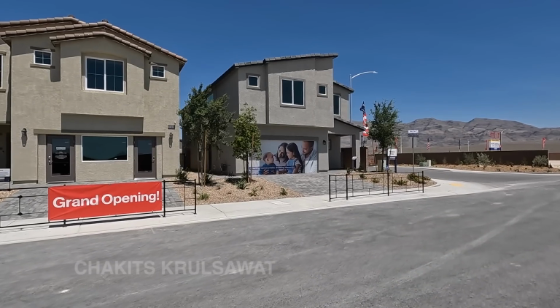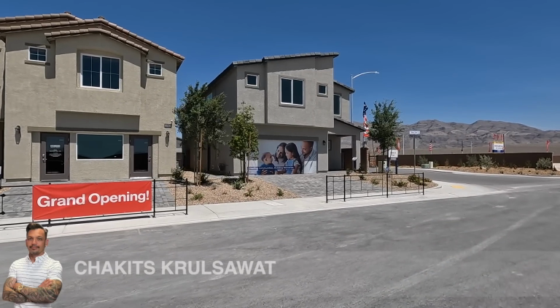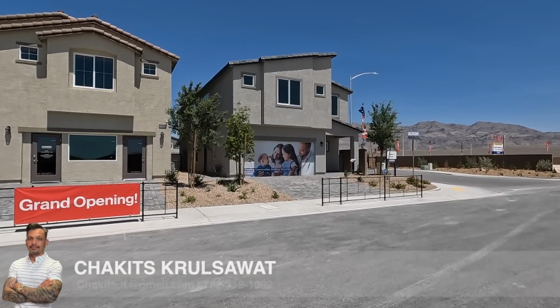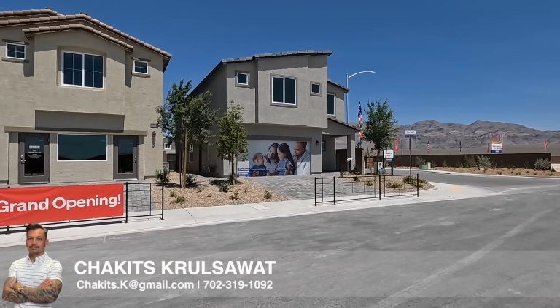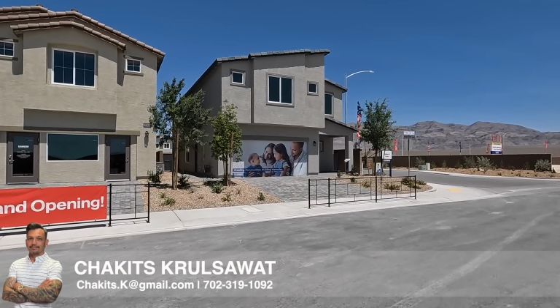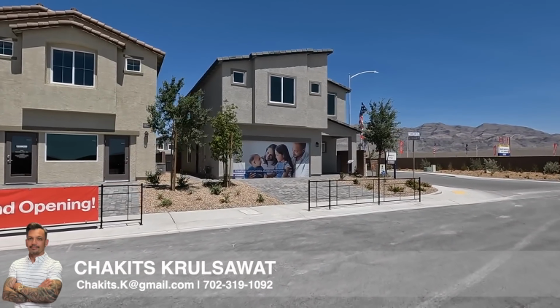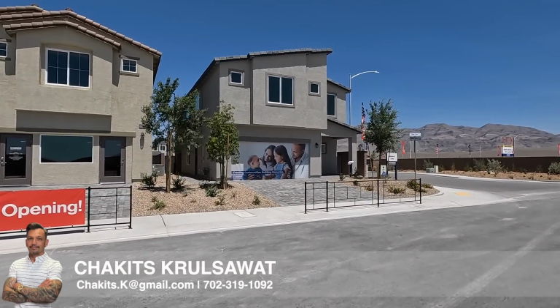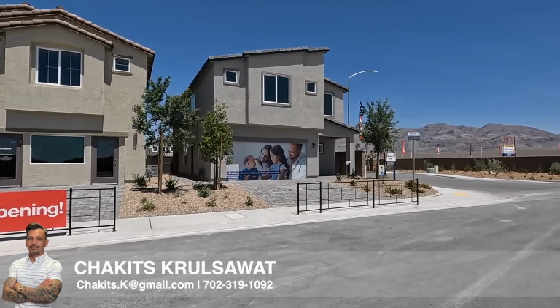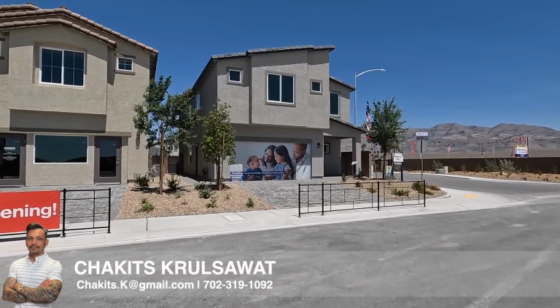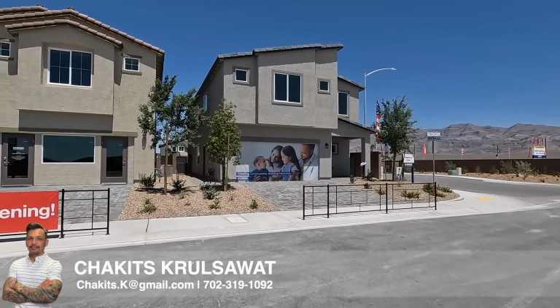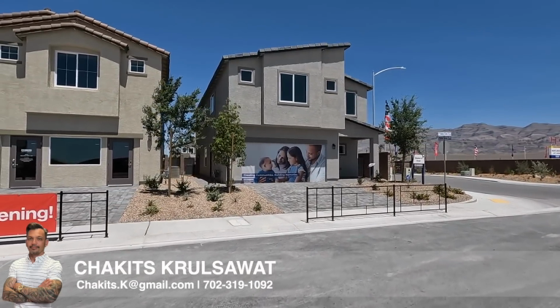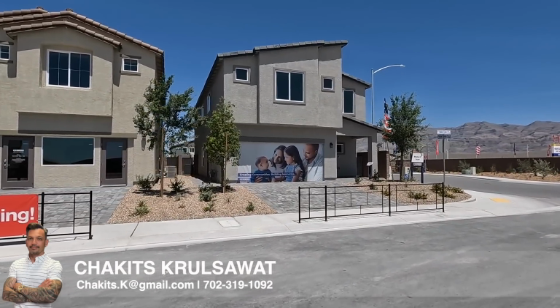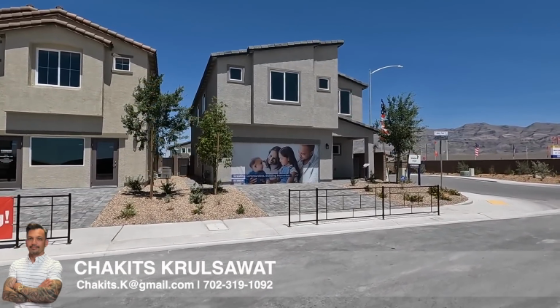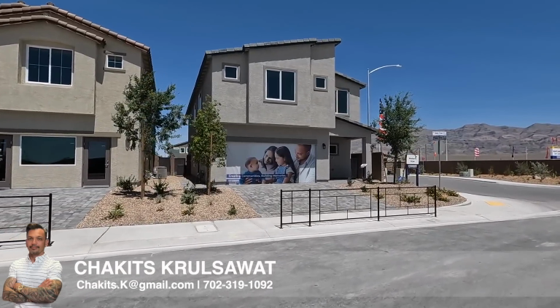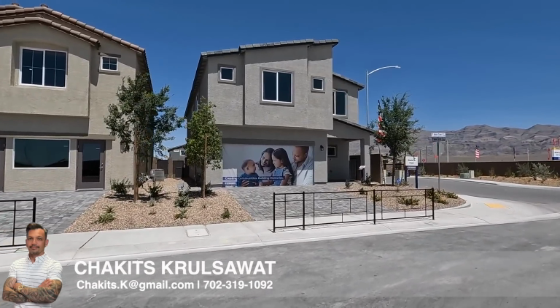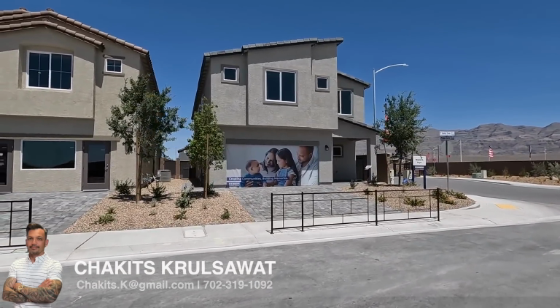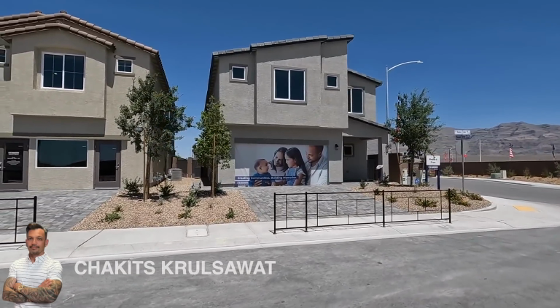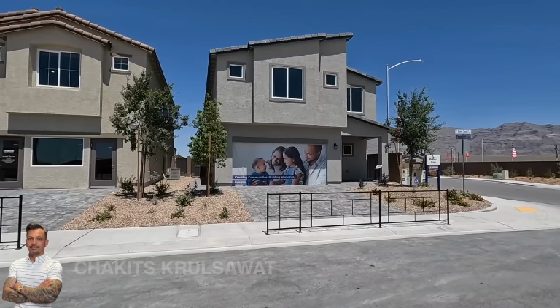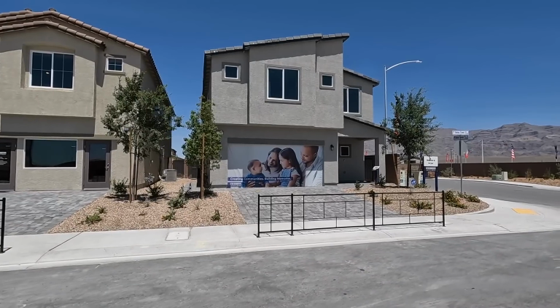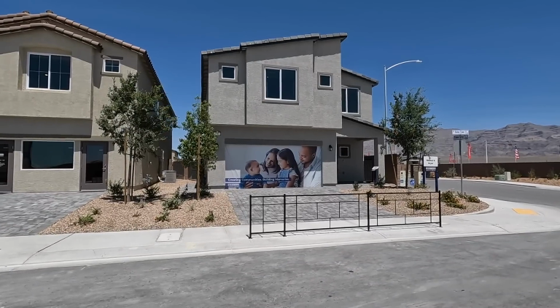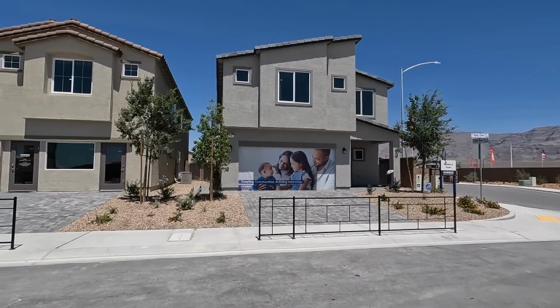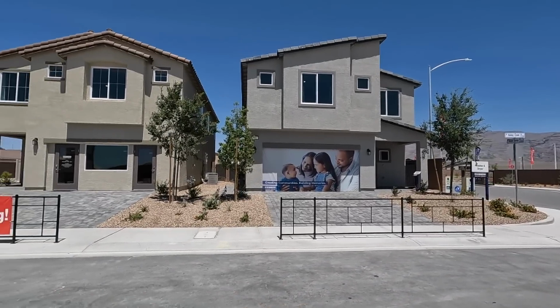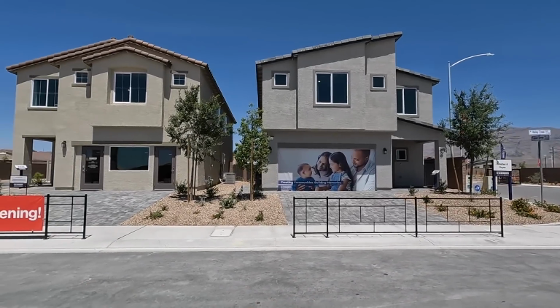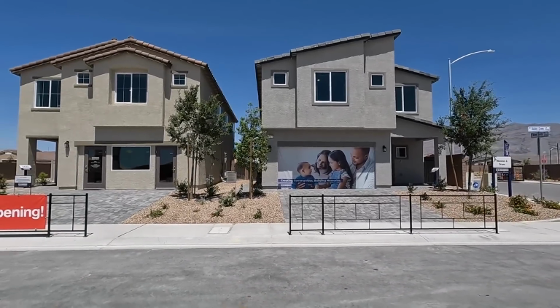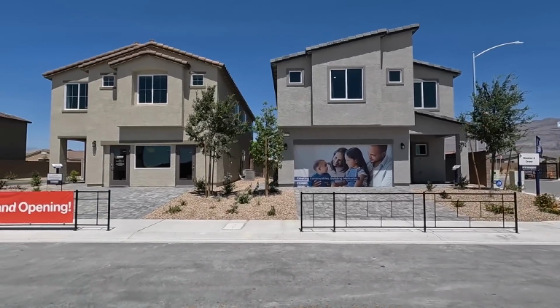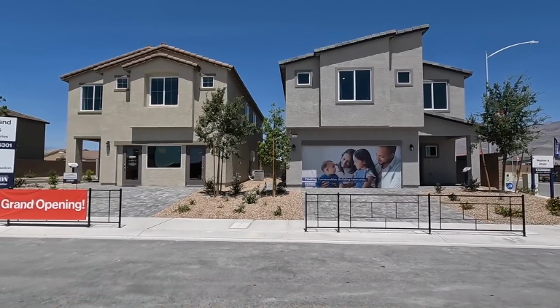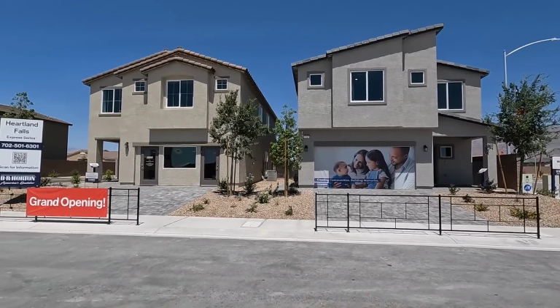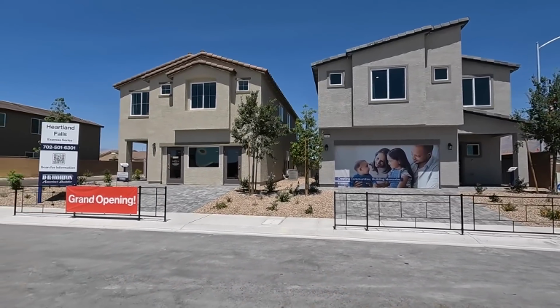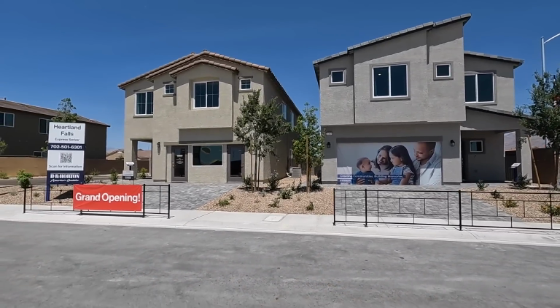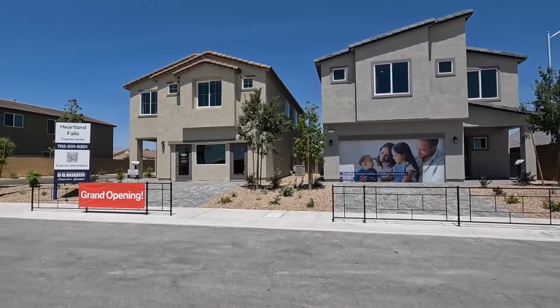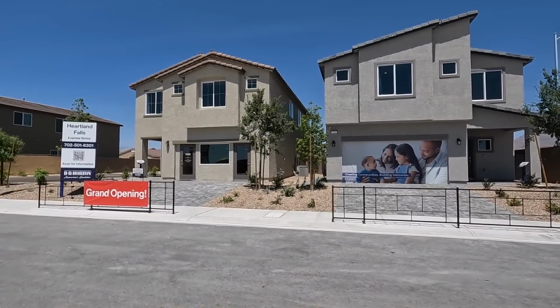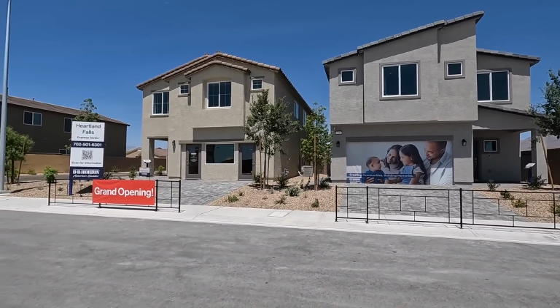What's up everybody, another day another property home tour. If this is your first time tuning into this channel, my name is Chuck Chakits Krulsawat with Simply Vegas, licensed real estate agent out here in Las Vegas, Nevada.